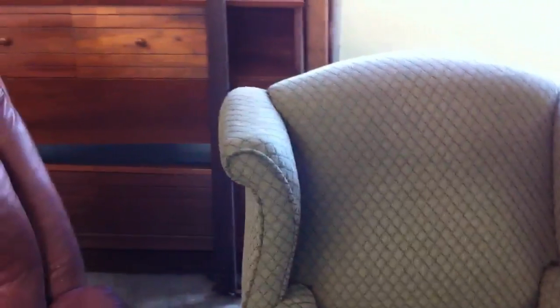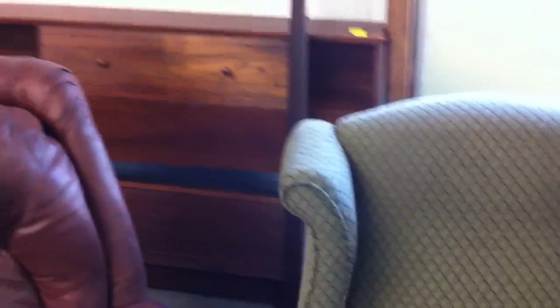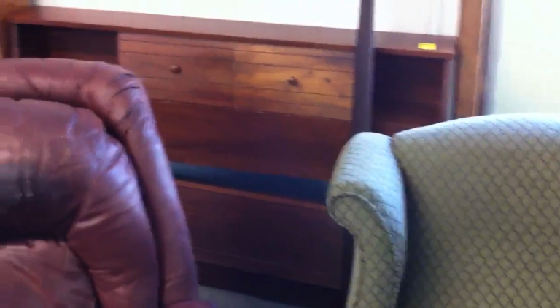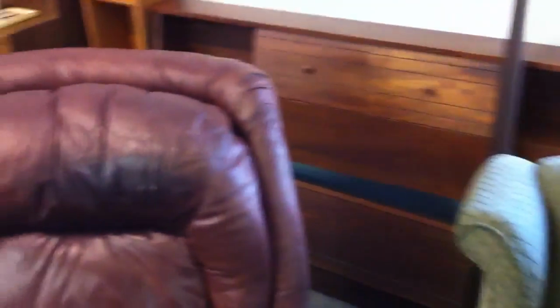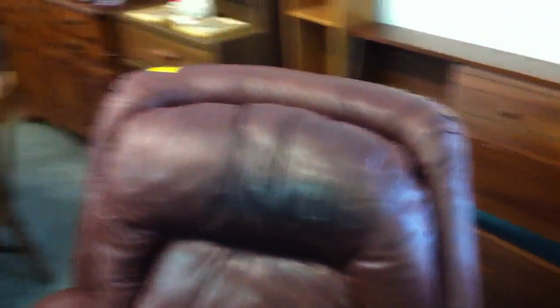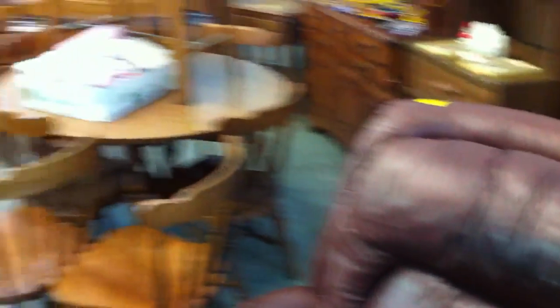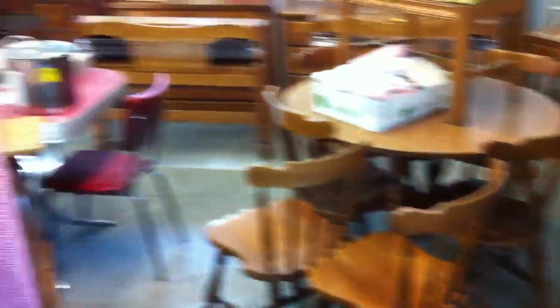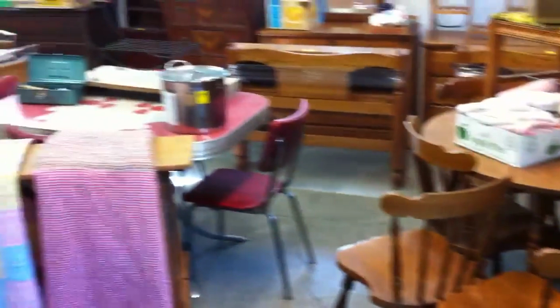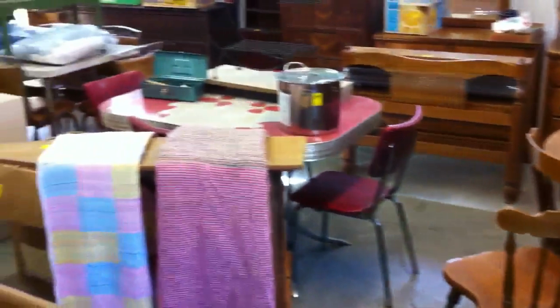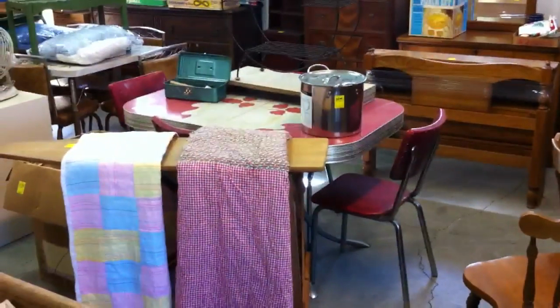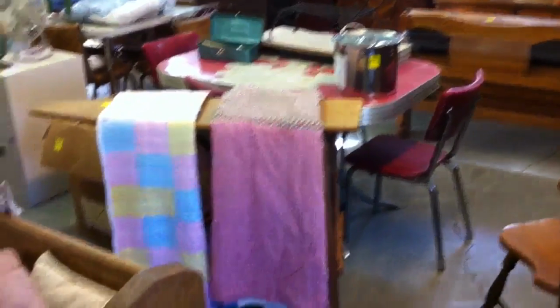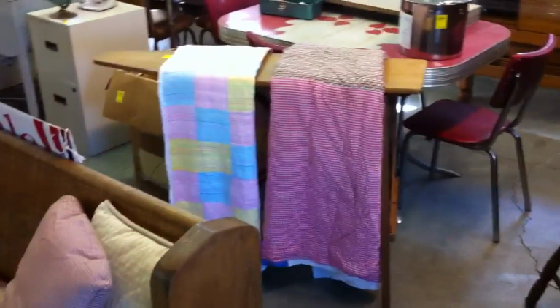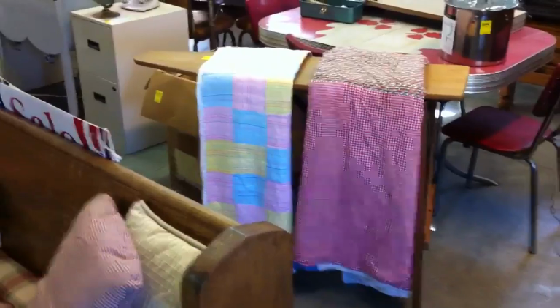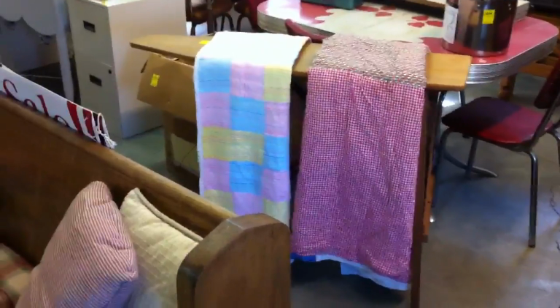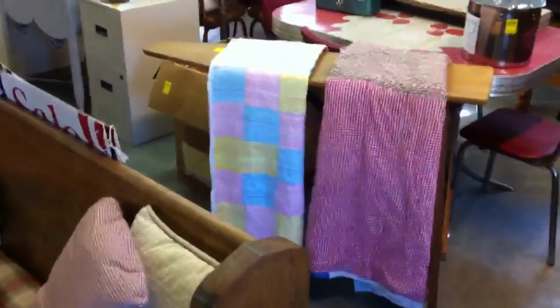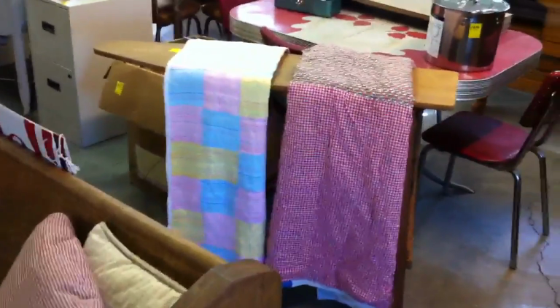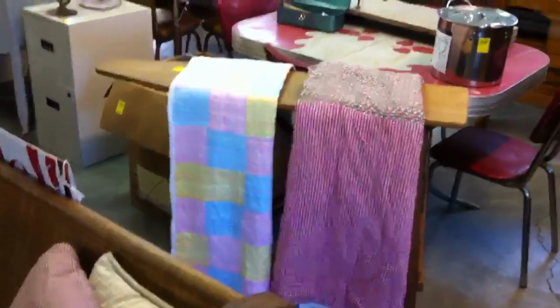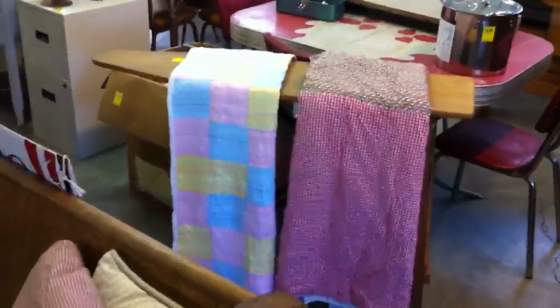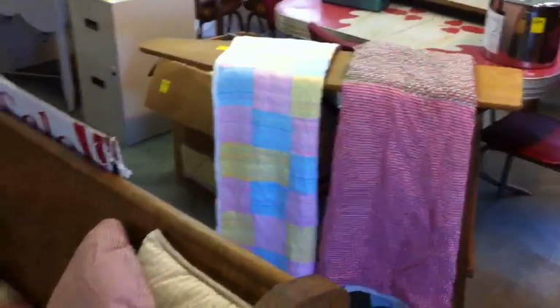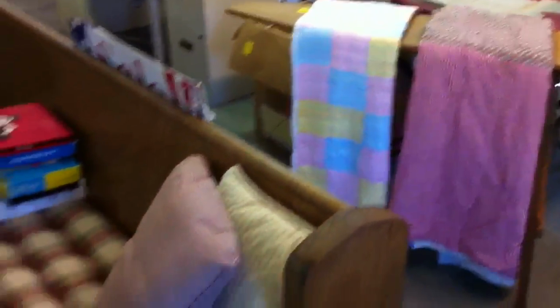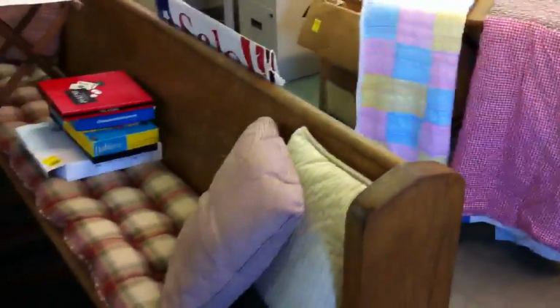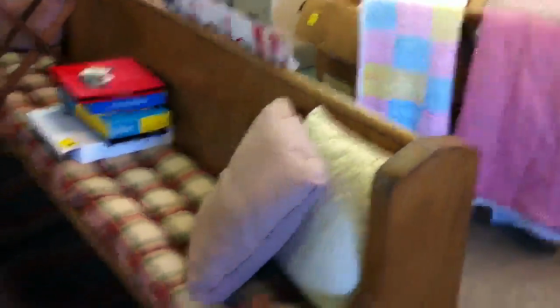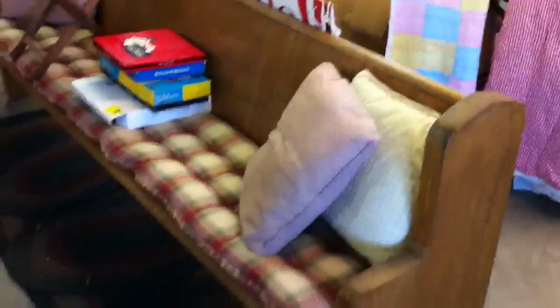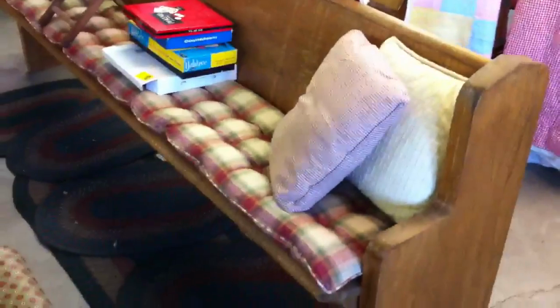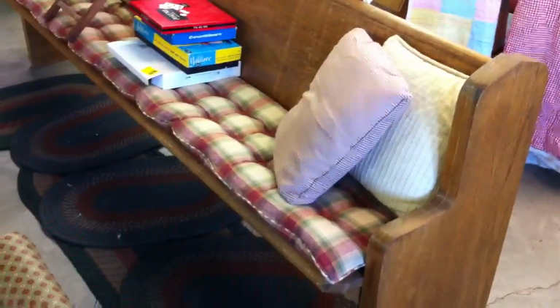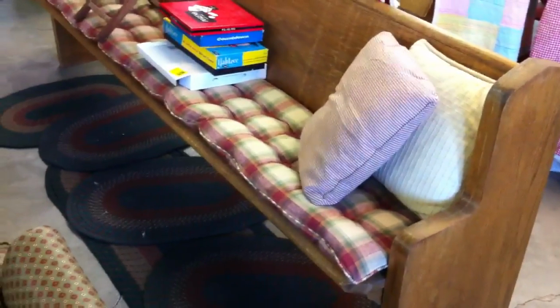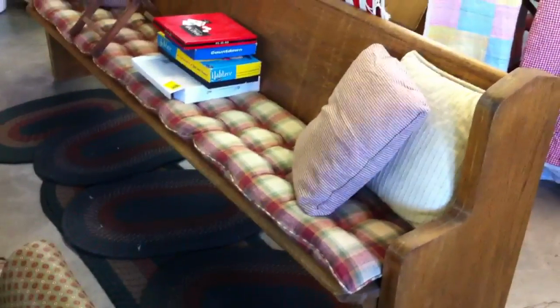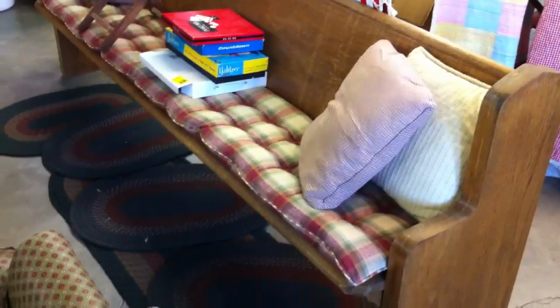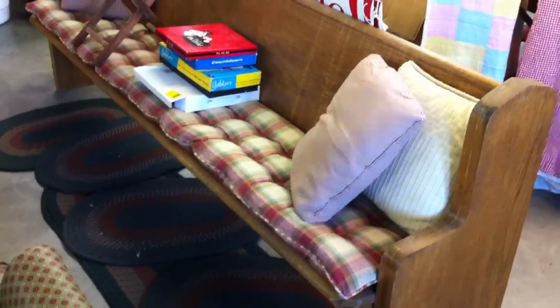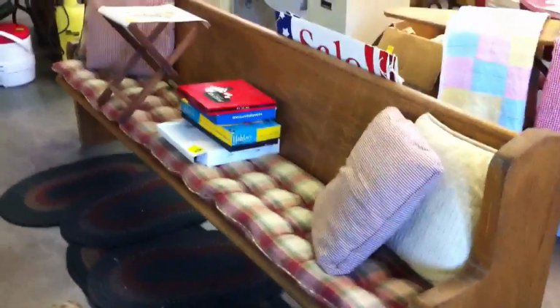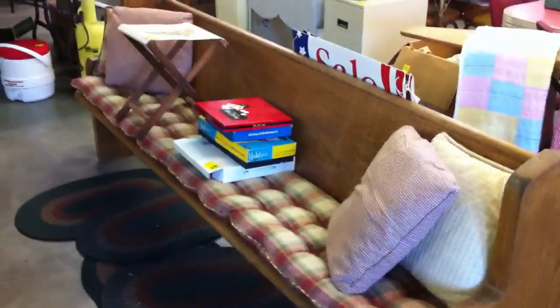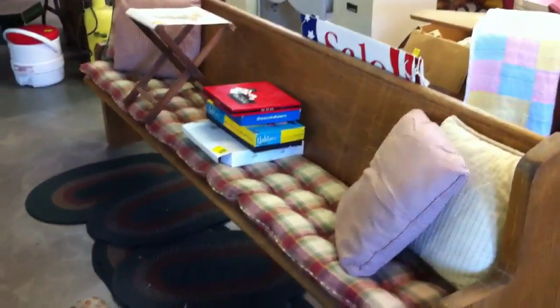Got a couple of quilts and an old ironing board. It's about an eight-foot — maybe seven-and-a-half-foot long — oak church pew.